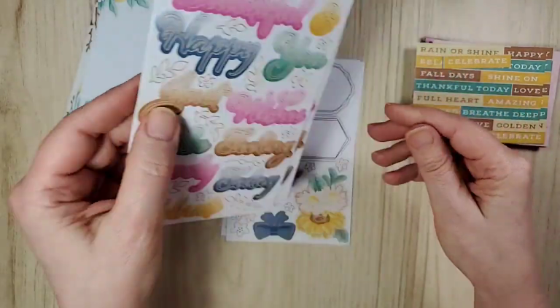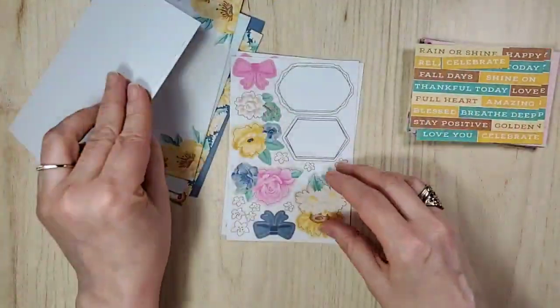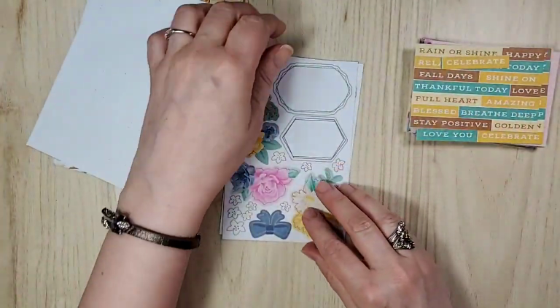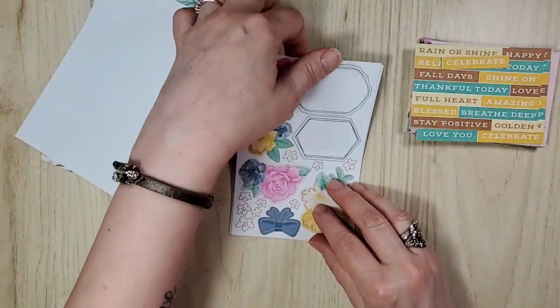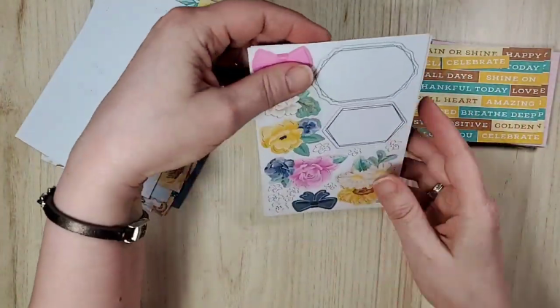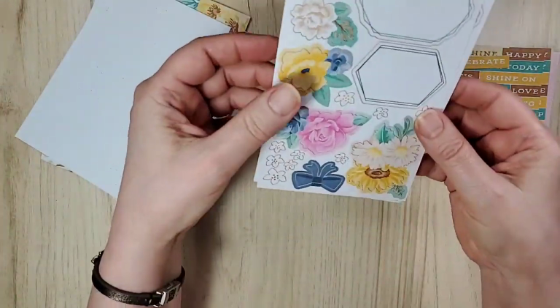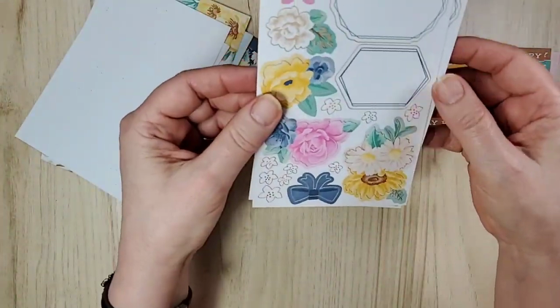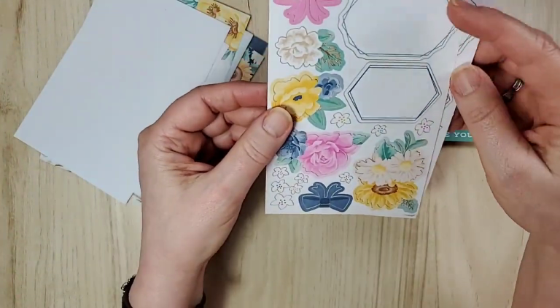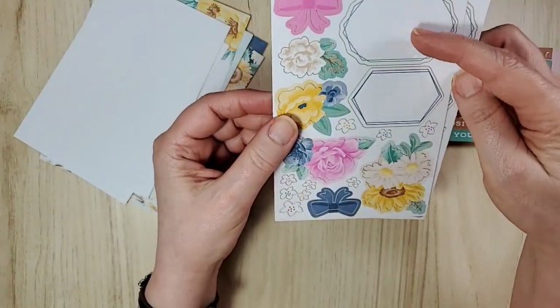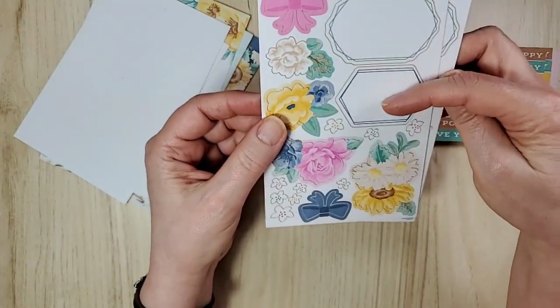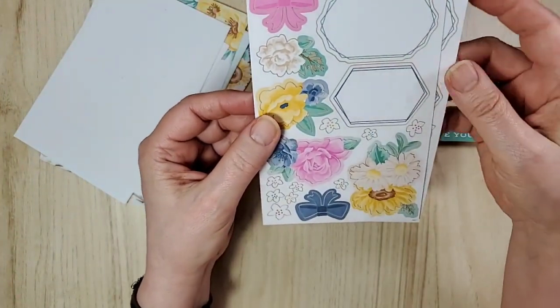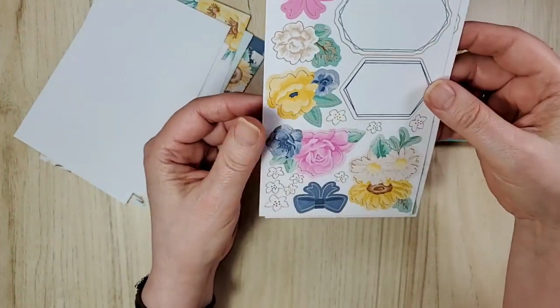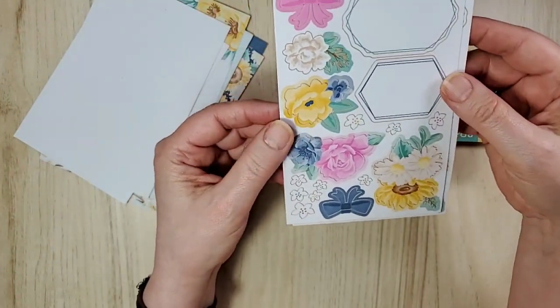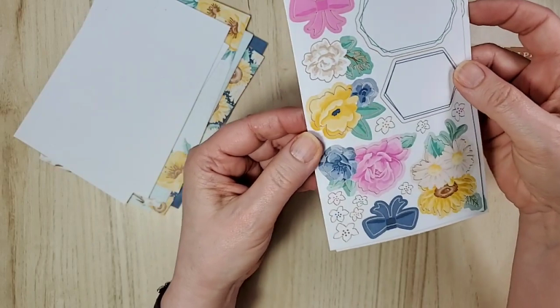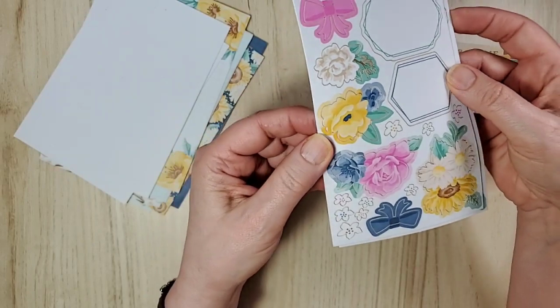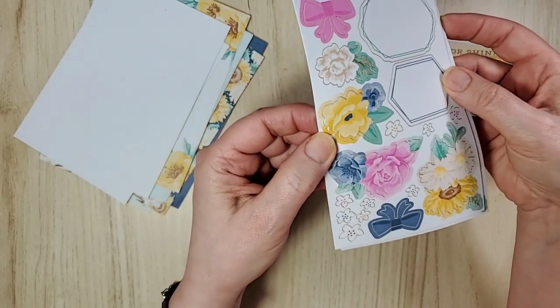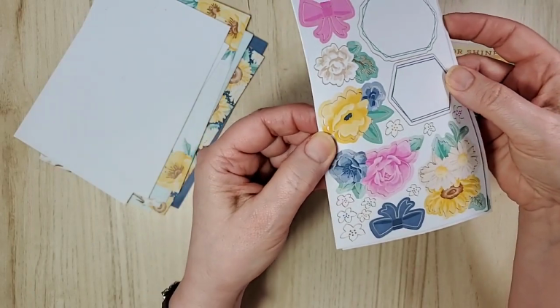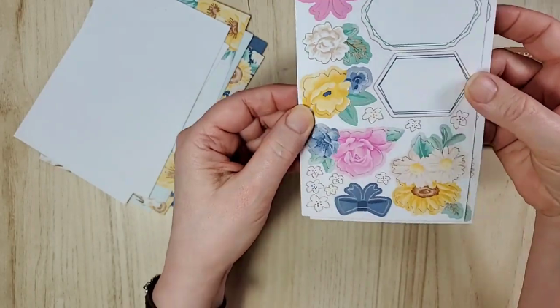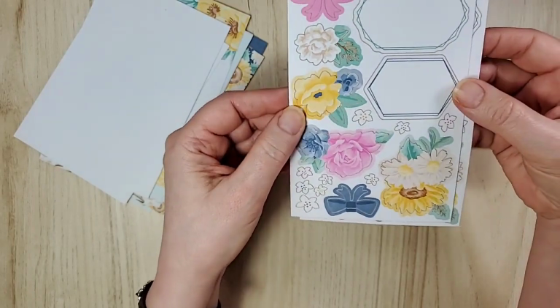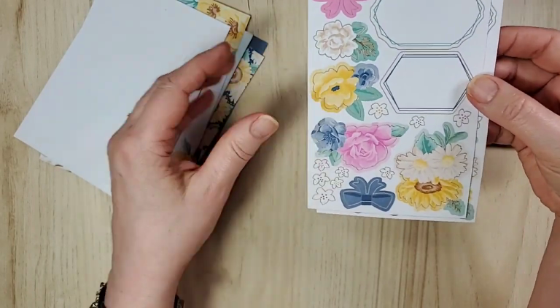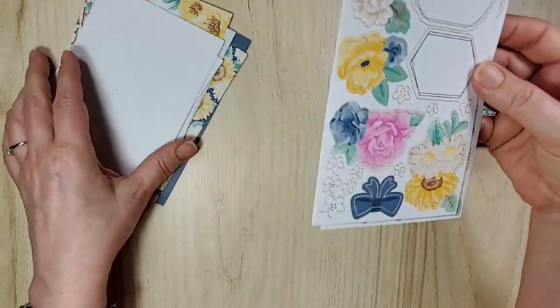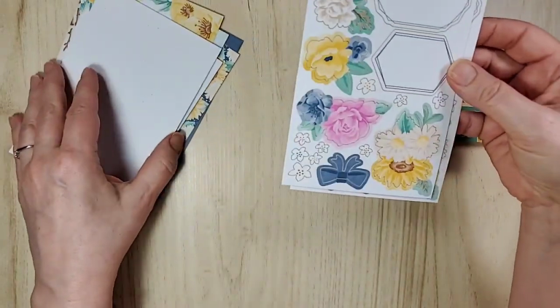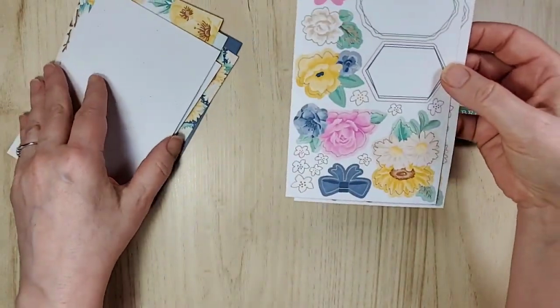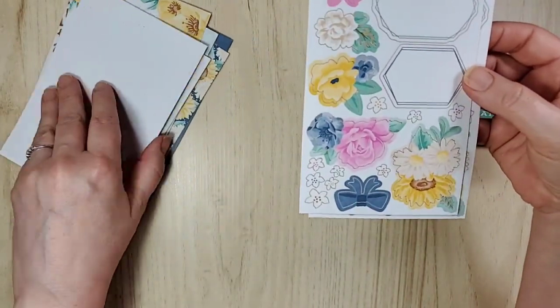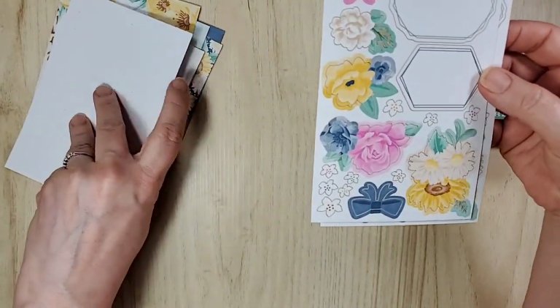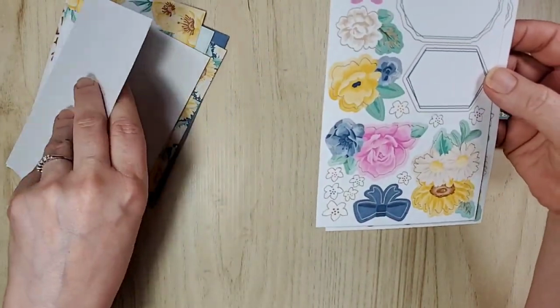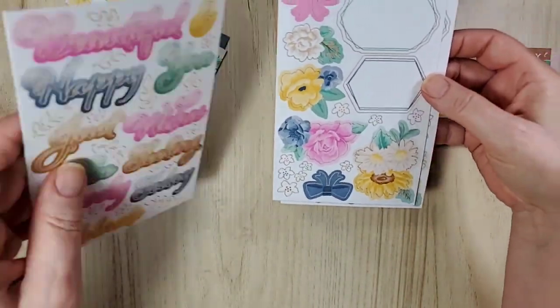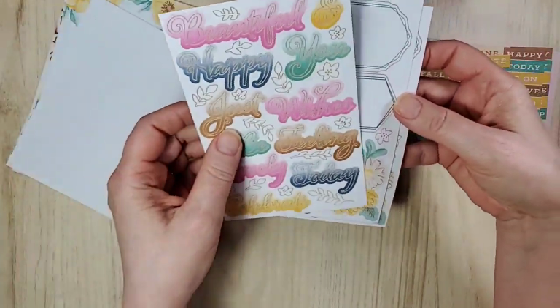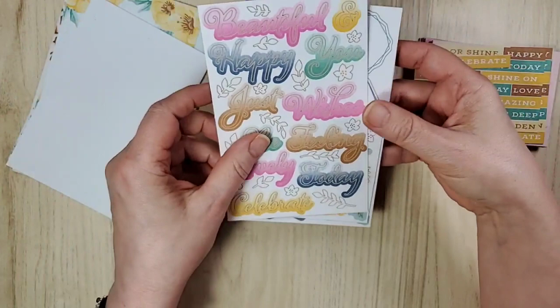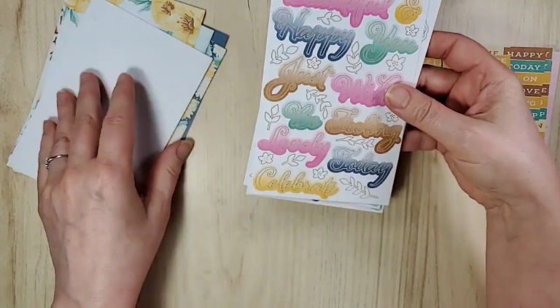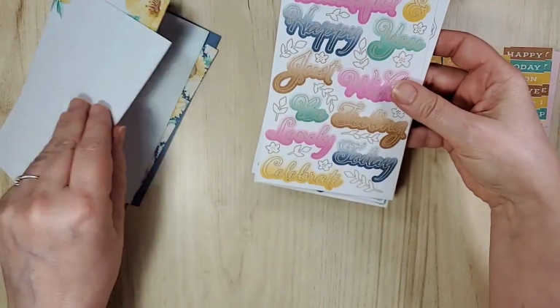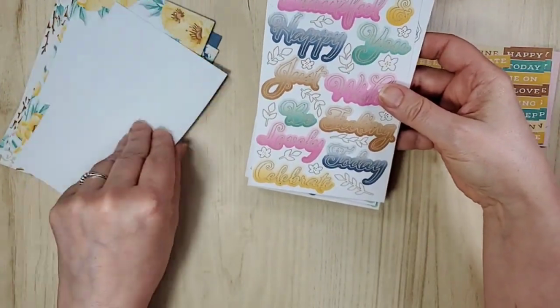You get two of those, and then these are cute because you can actually stamp in them and then add them to your cards. Now, these are one-sided, obviously, because they're stickers.